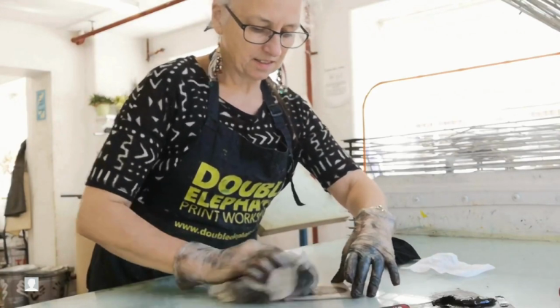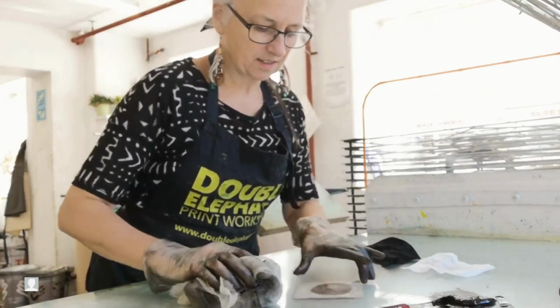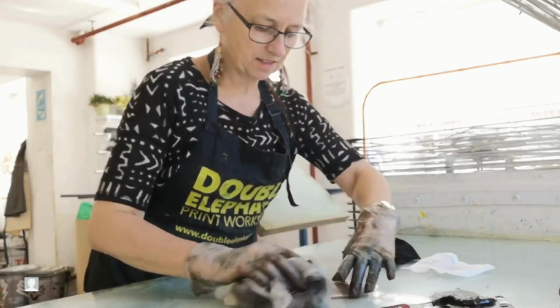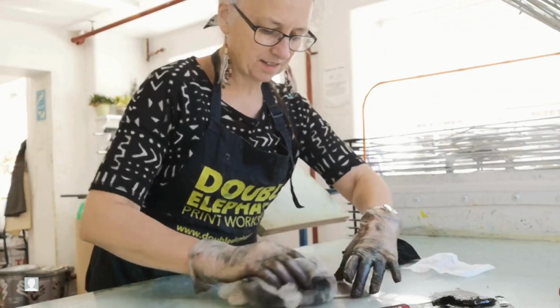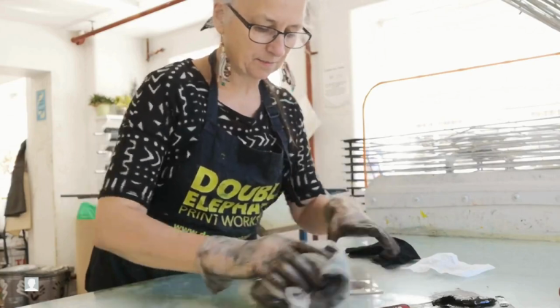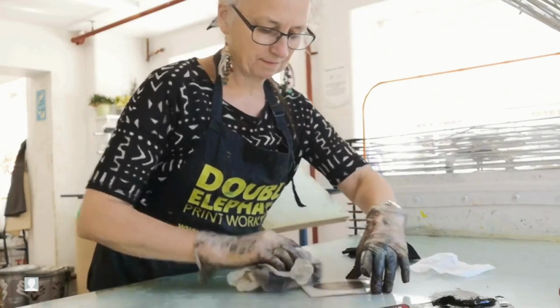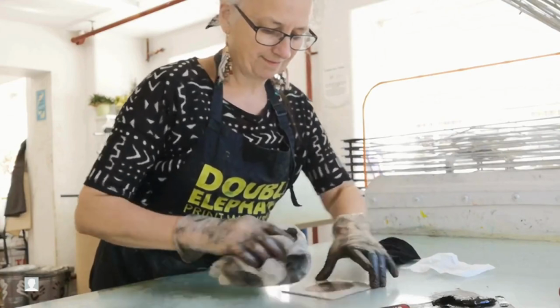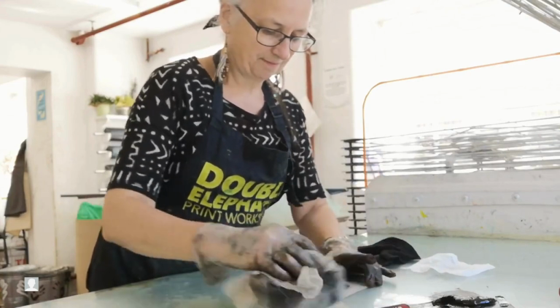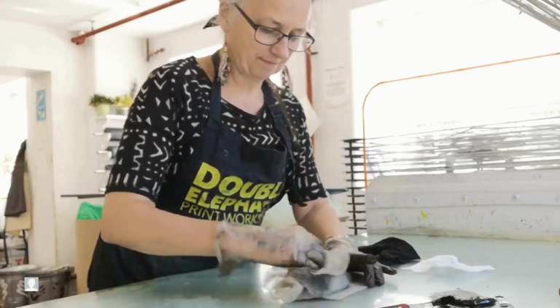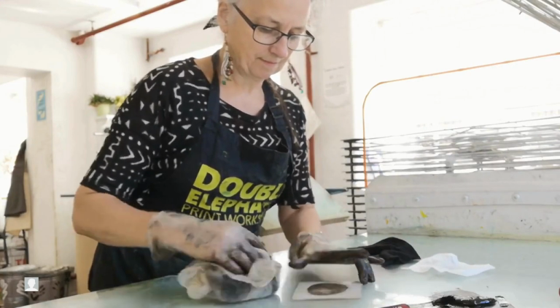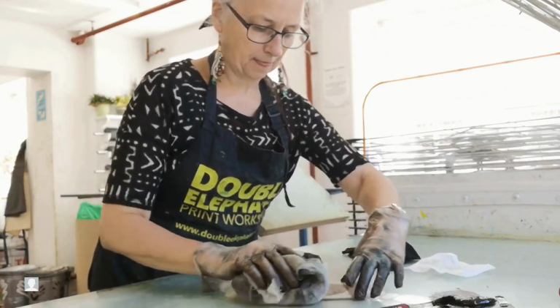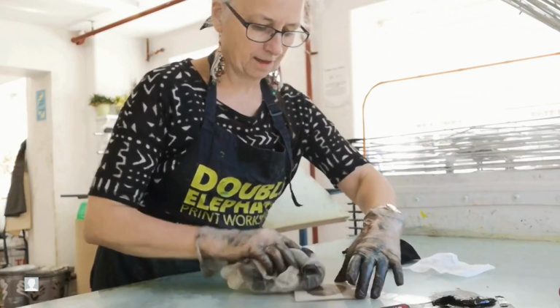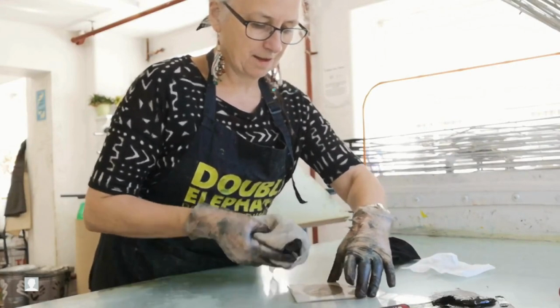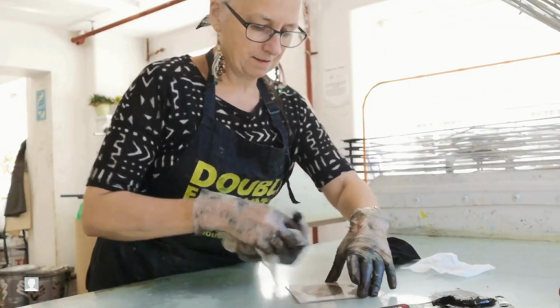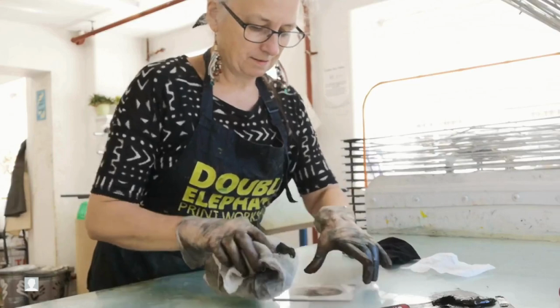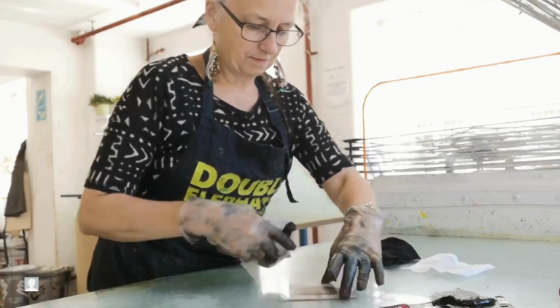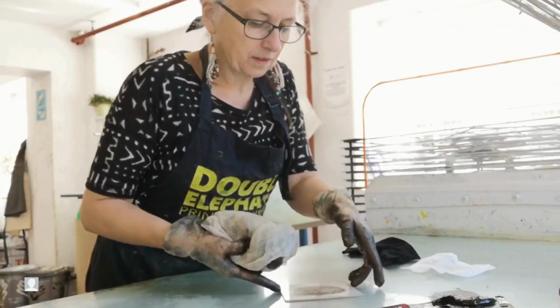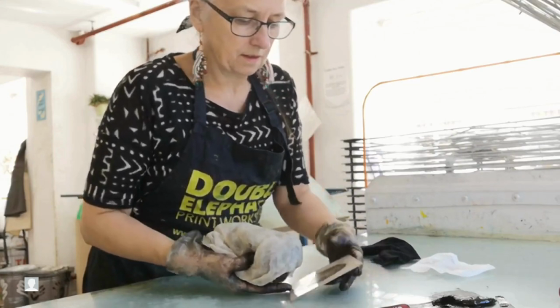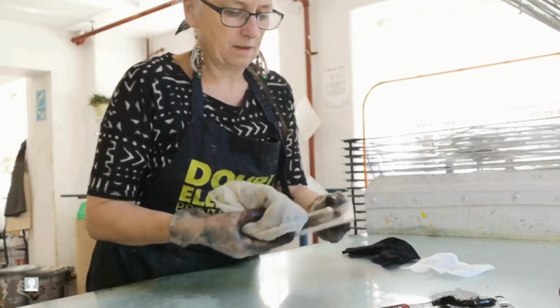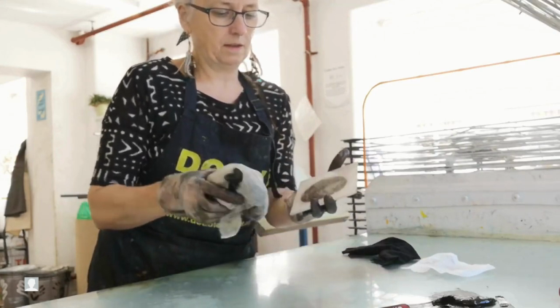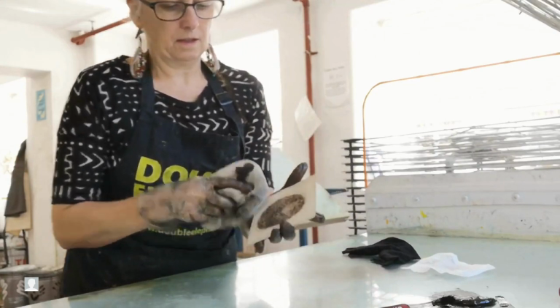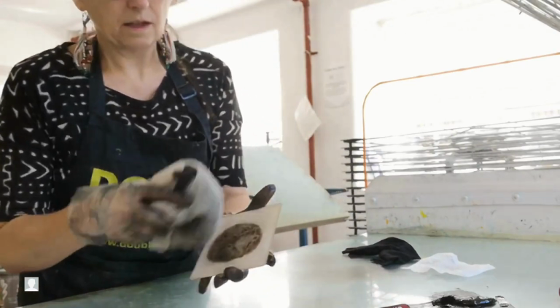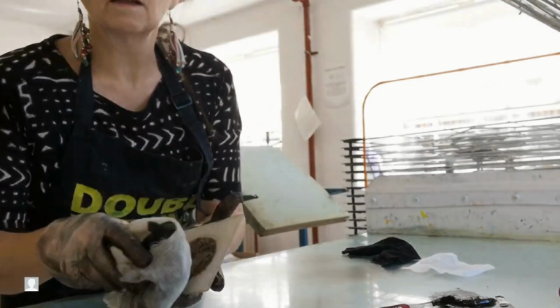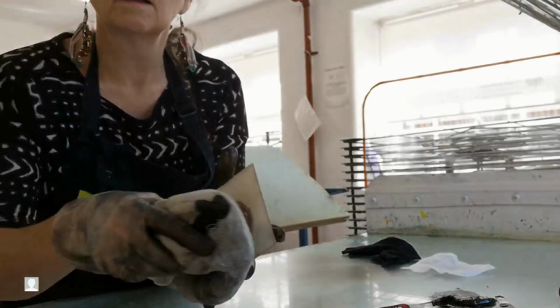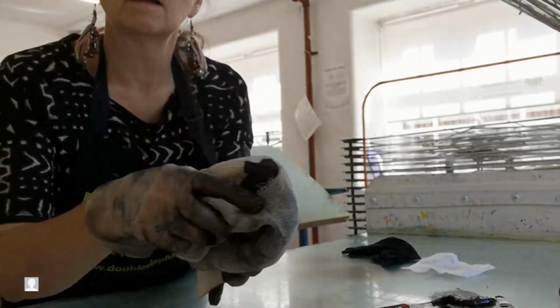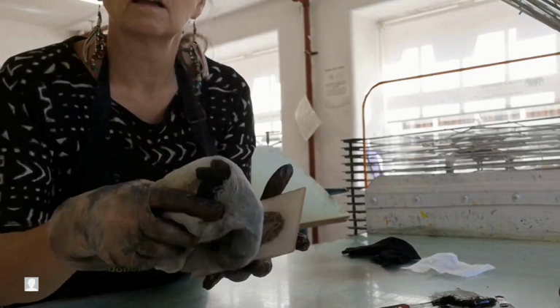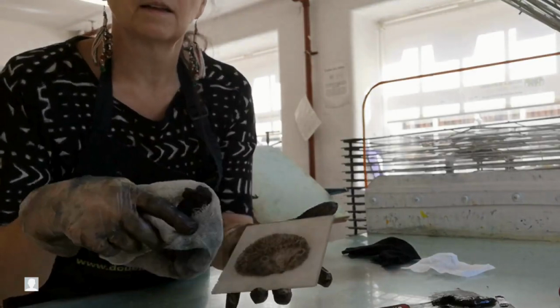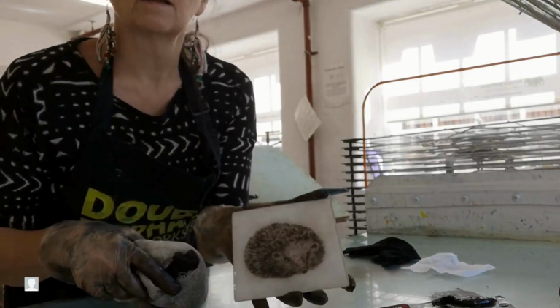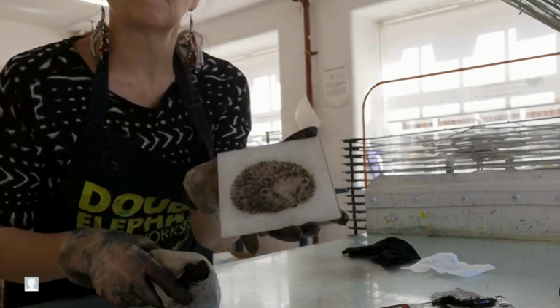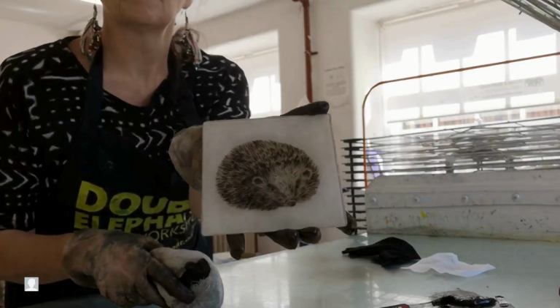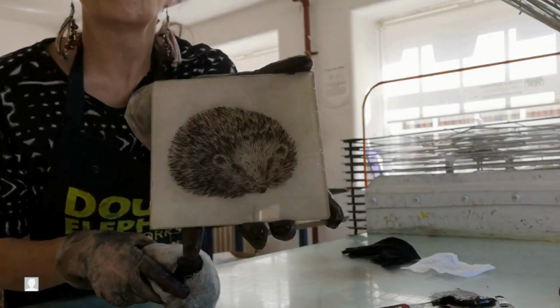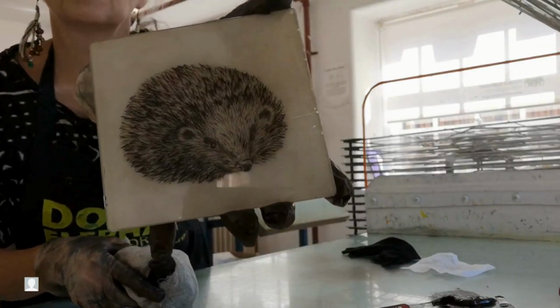As you get less and less ink on there, you use a lighter and lighter touch in your buffing. You'll see in just a moment that the lines are showing quite clearly now, but there's still a little bit of plate tone on the plate.